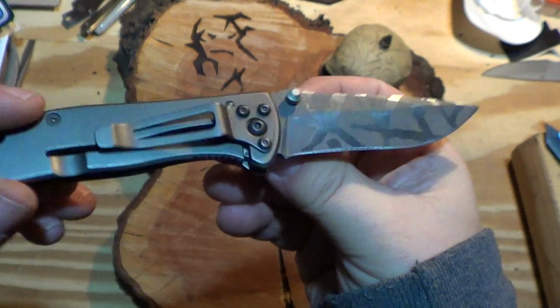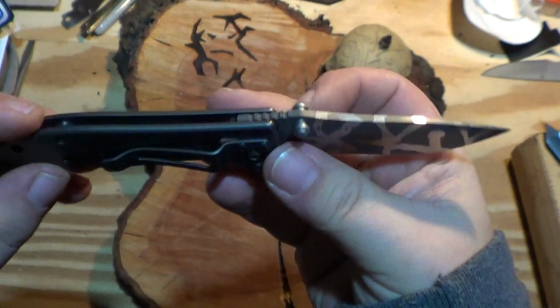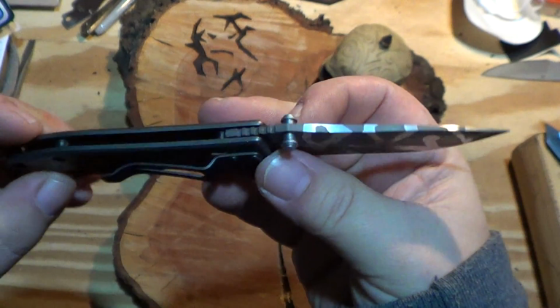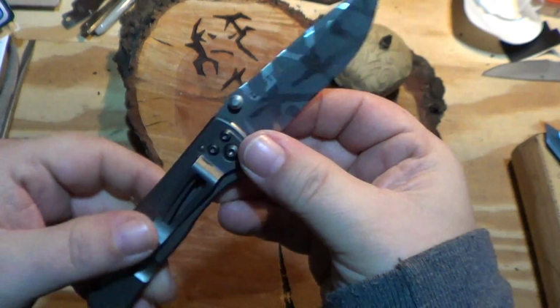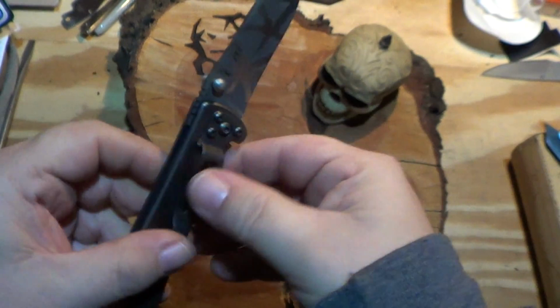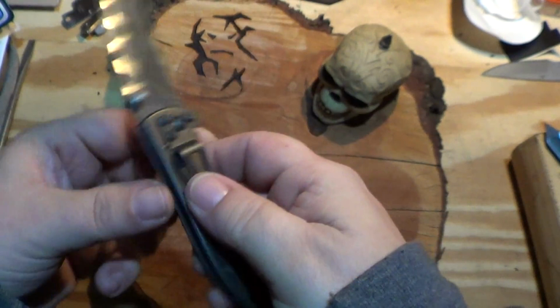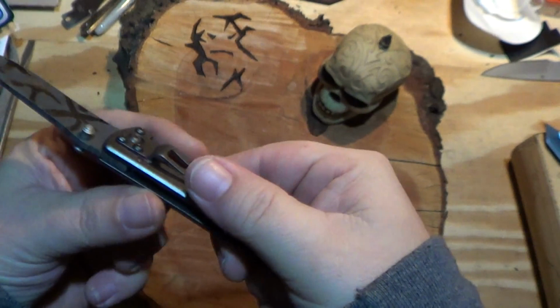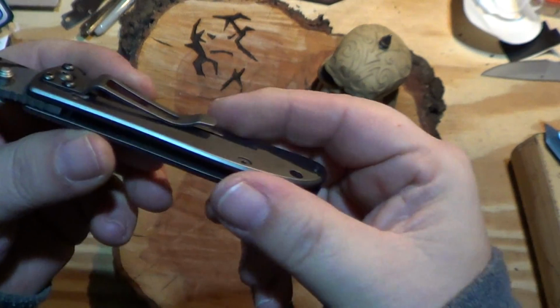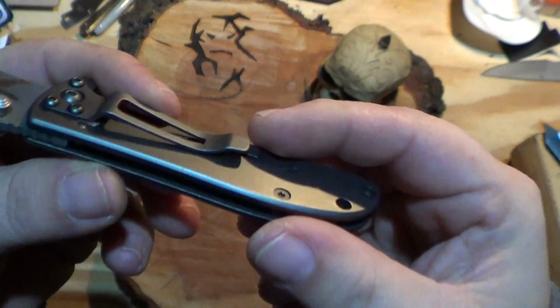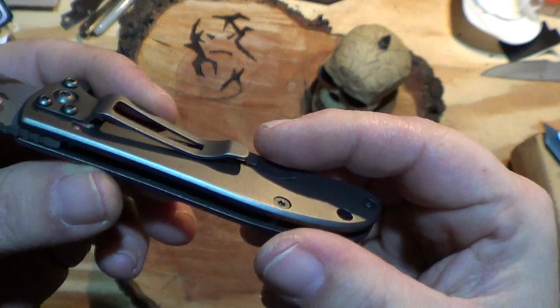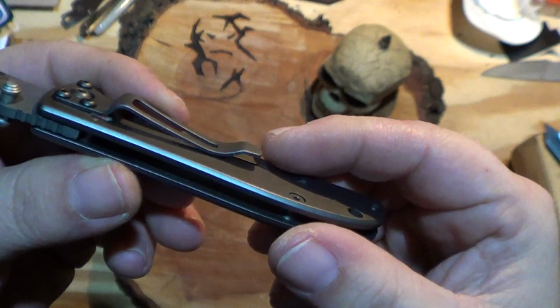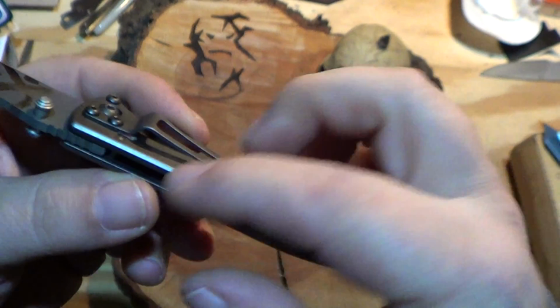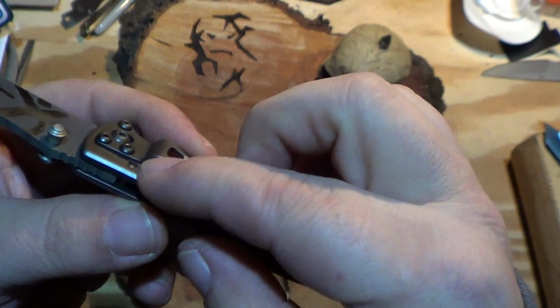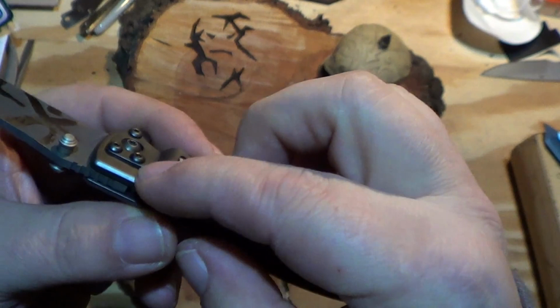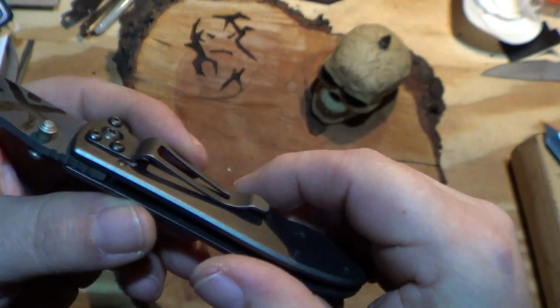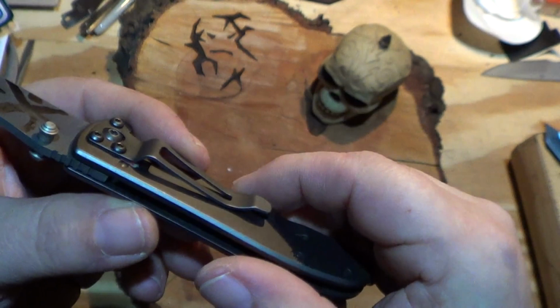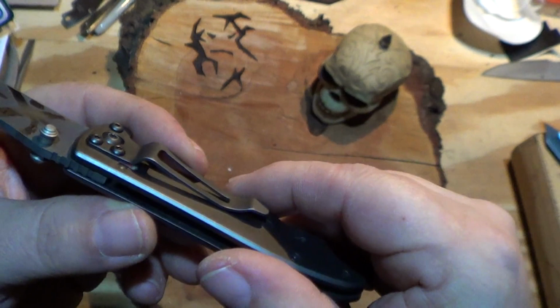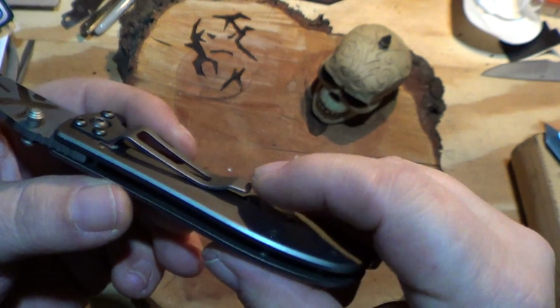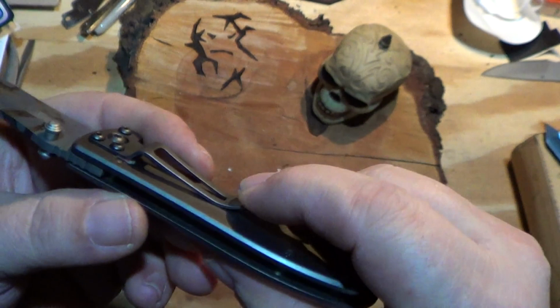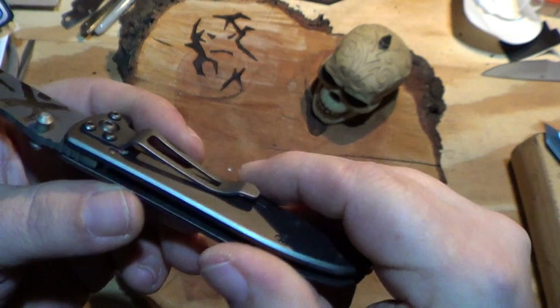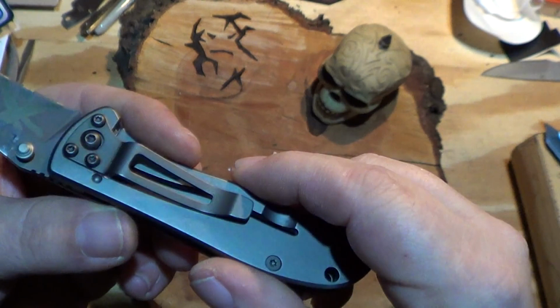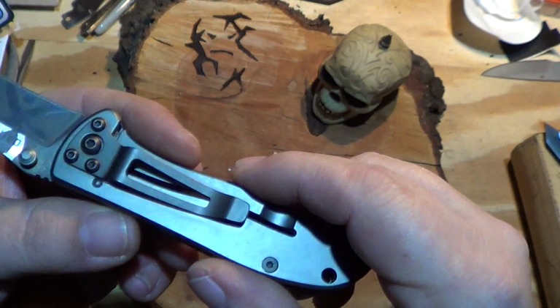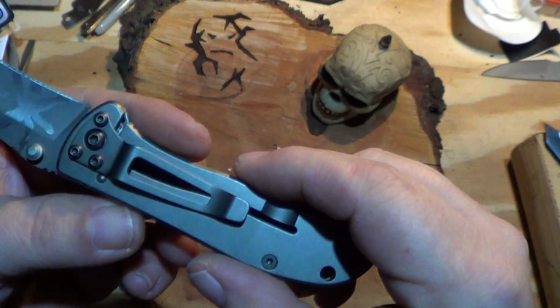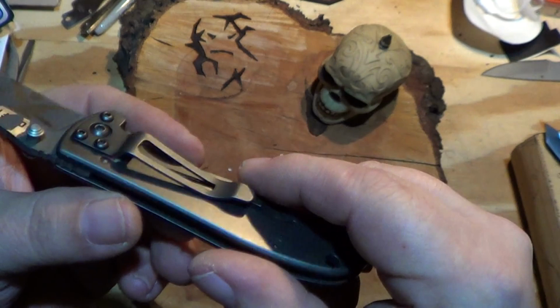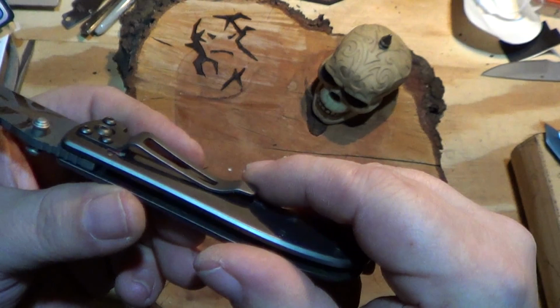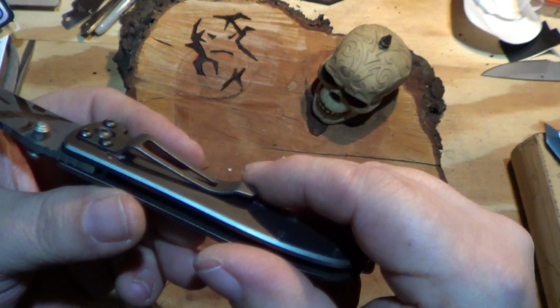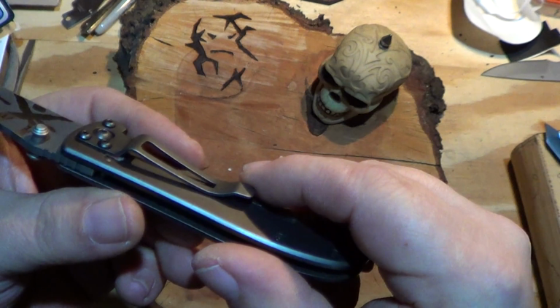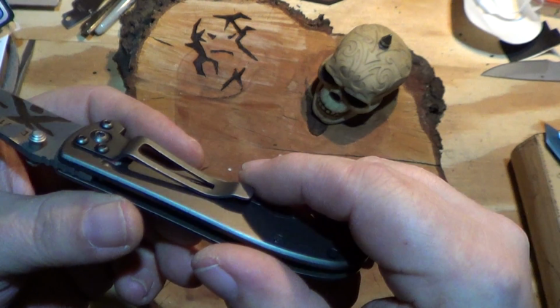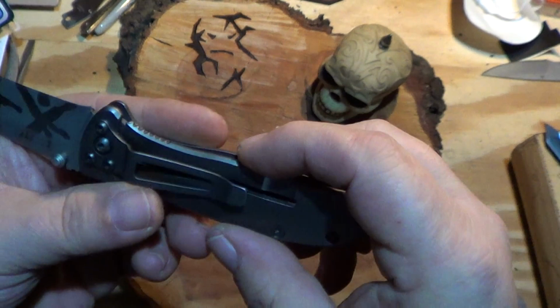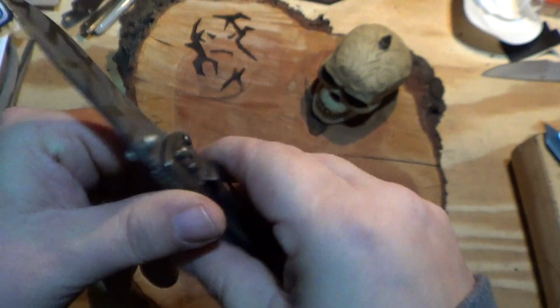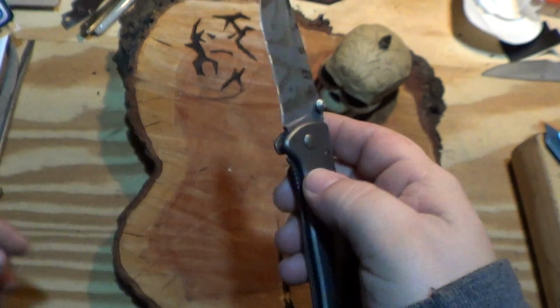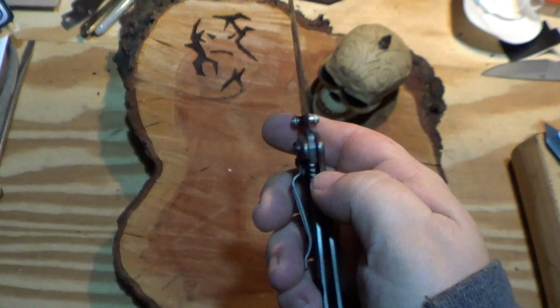The pocket clip on this one was a little tight, so I stuck a little piece of matchbook cover in there just to make it comfortable to get in and out of the pocket. That's just a little mod I like to do on some of them.